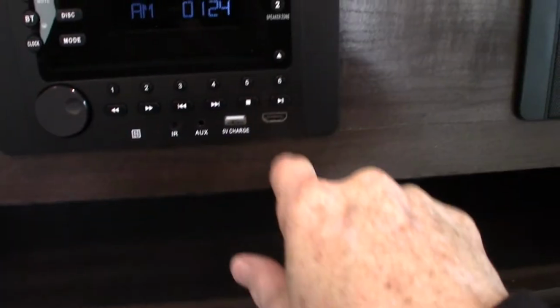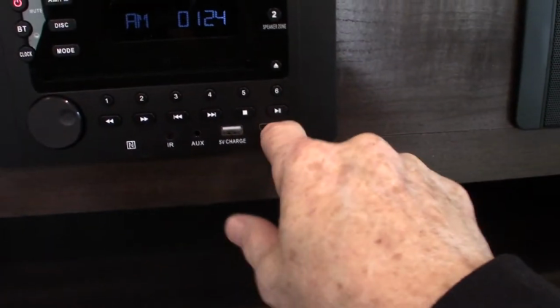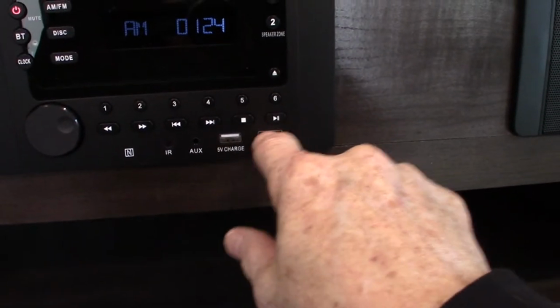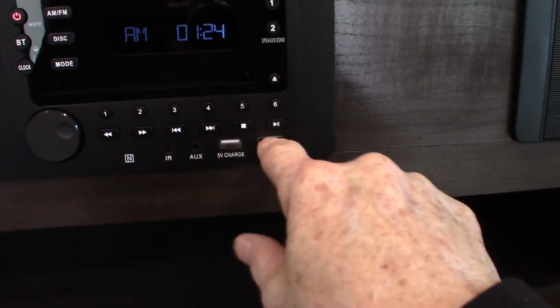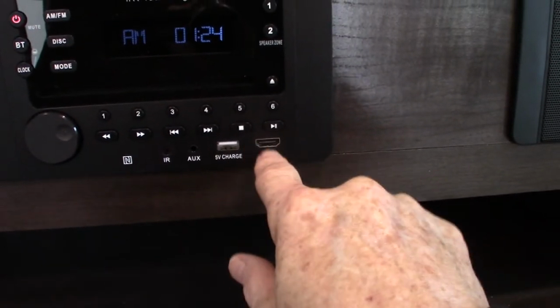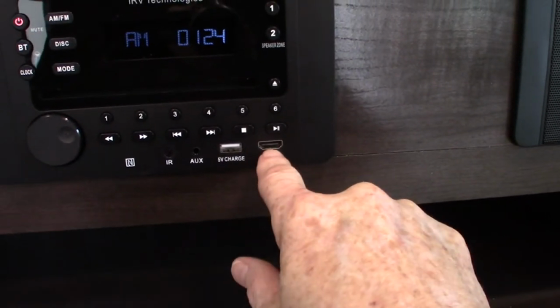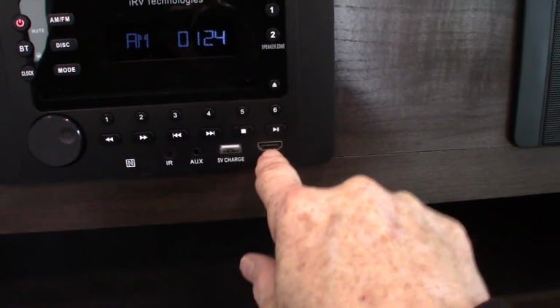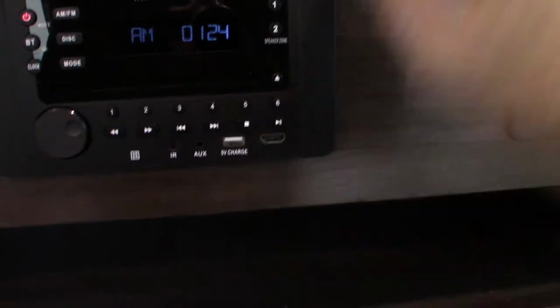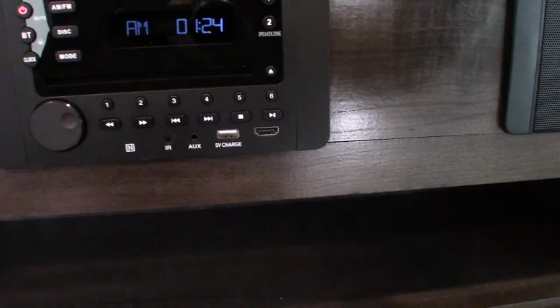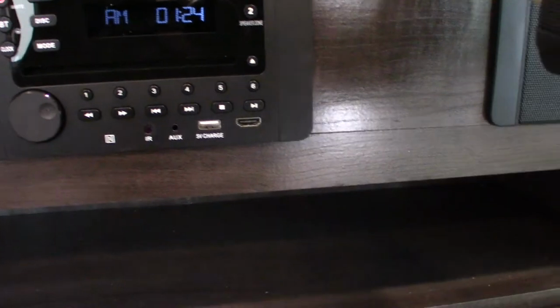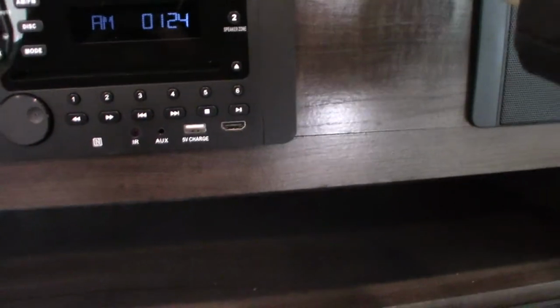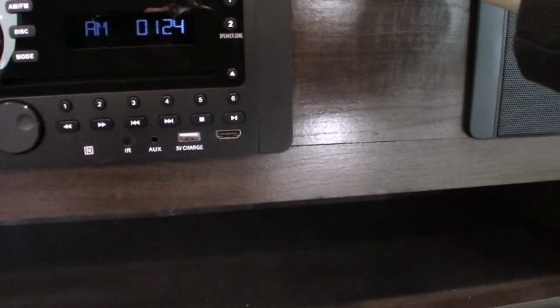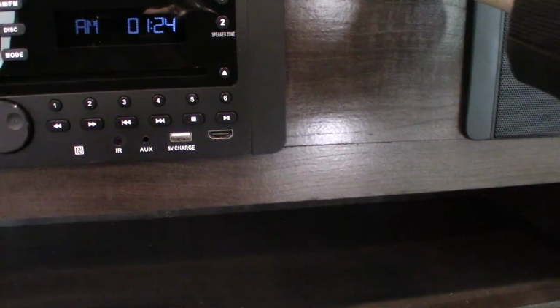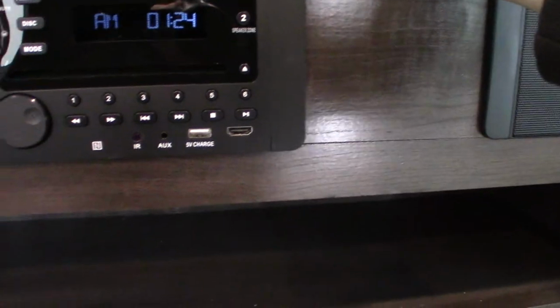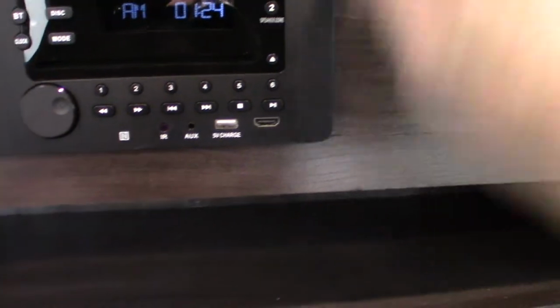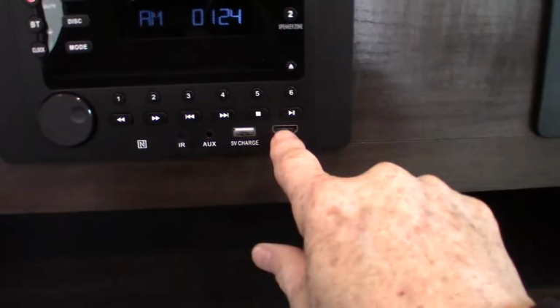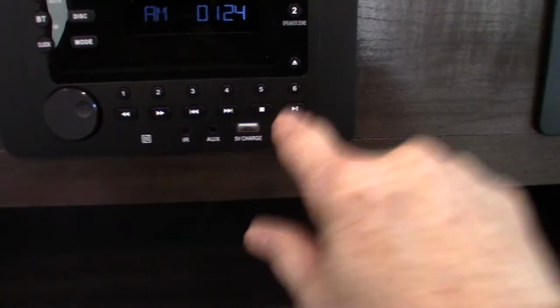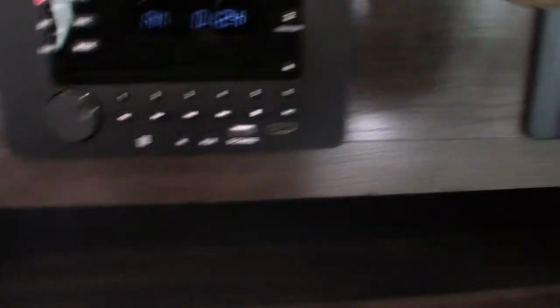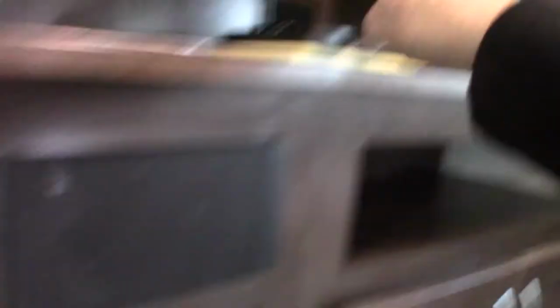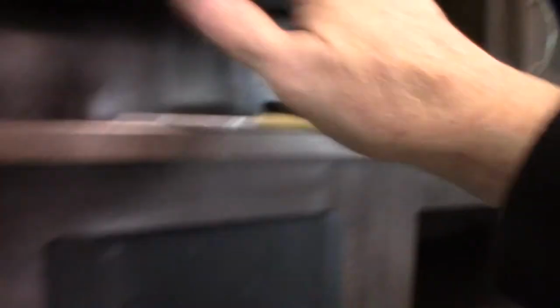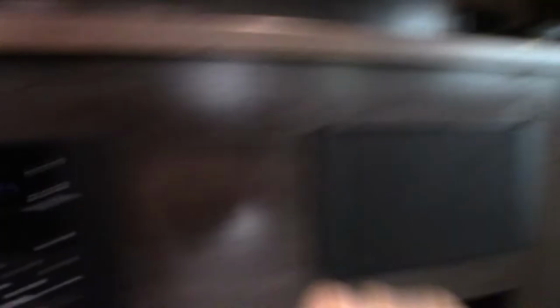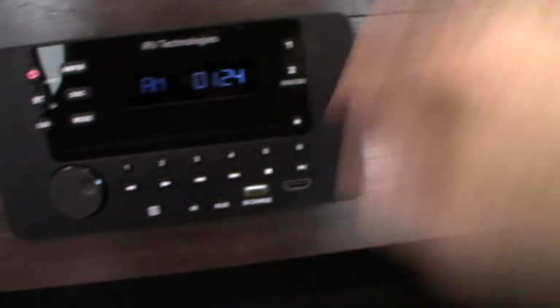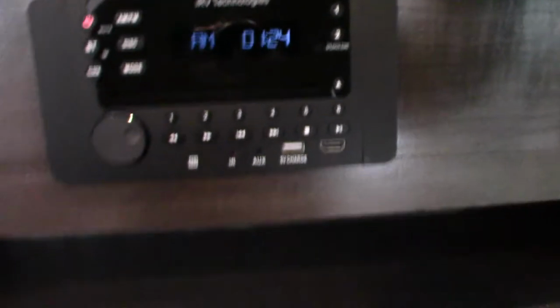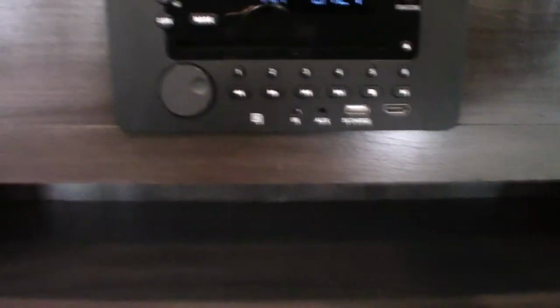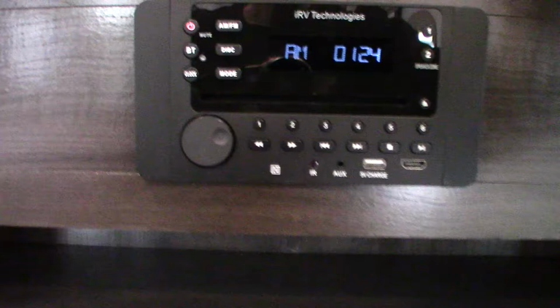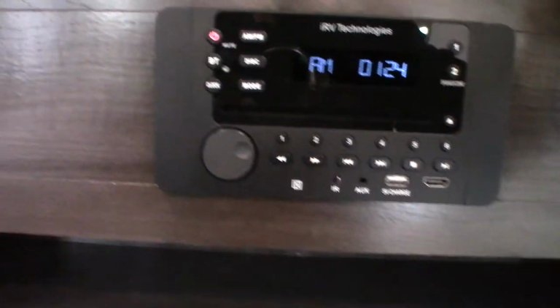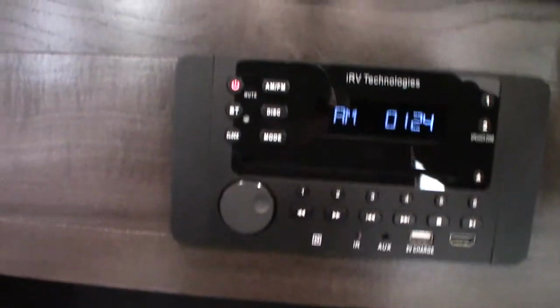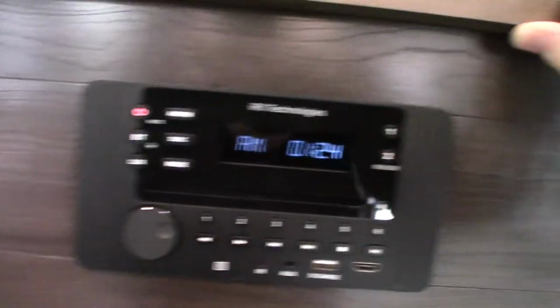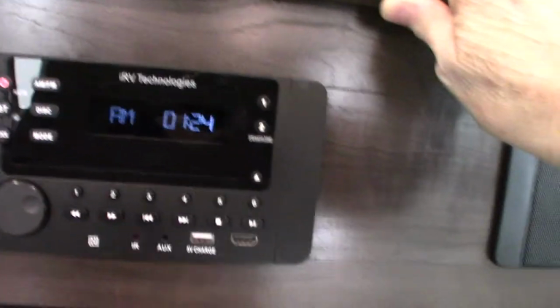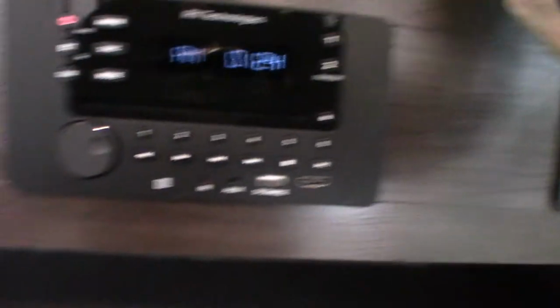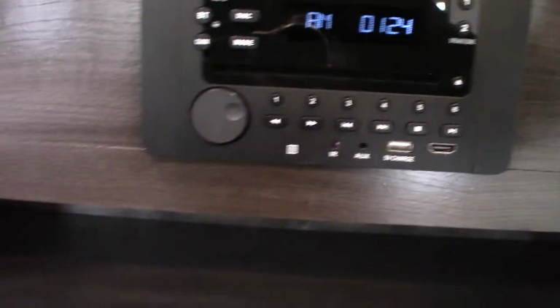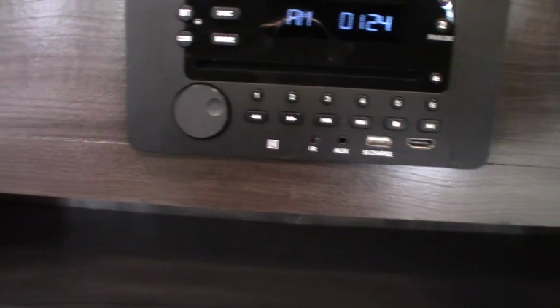You have an HDMI input here. This HDMI is an in, so if you wanted to go into the system with another device, you can plug it in right there and go straight in. It does everything you need and then some when it comes to camping.